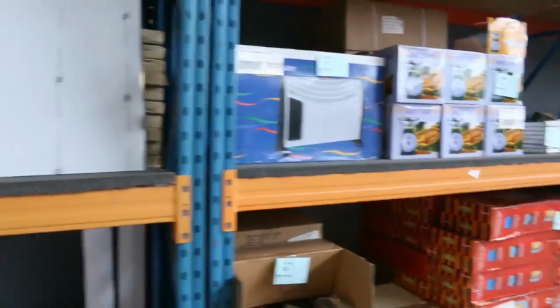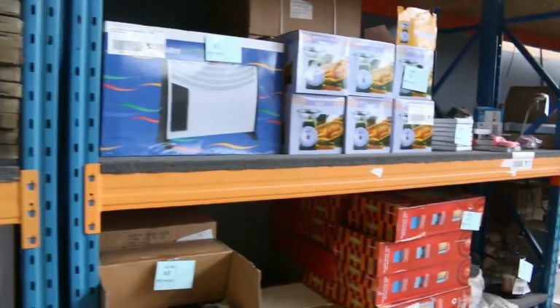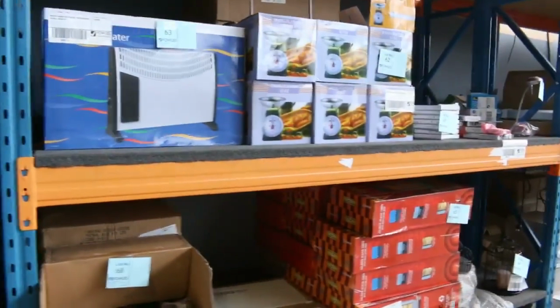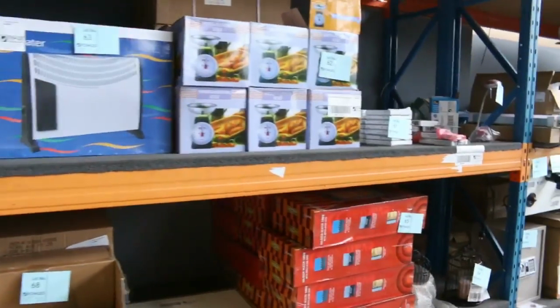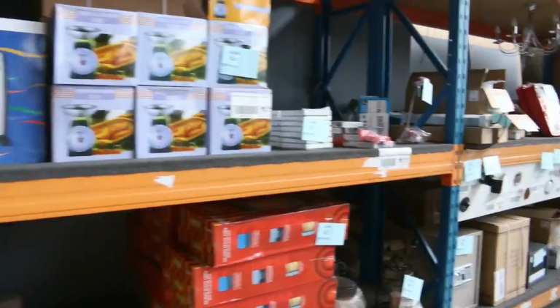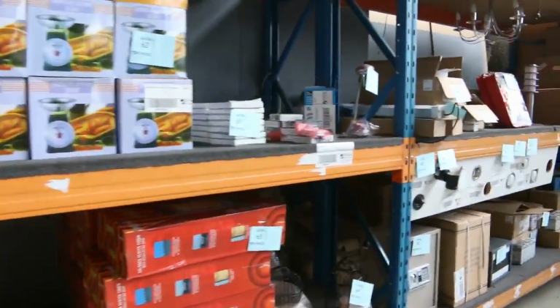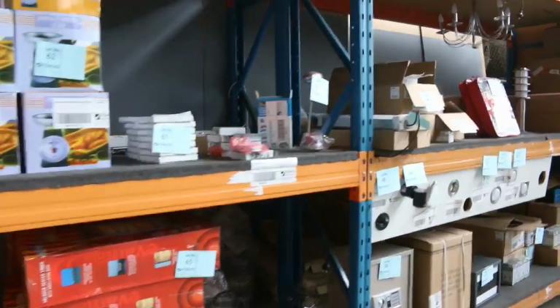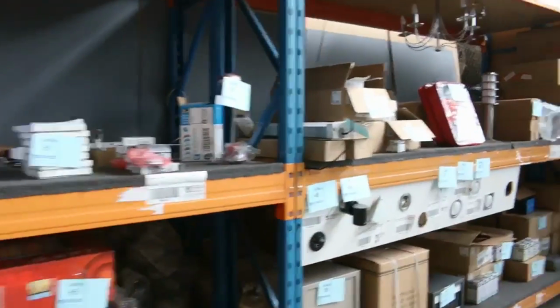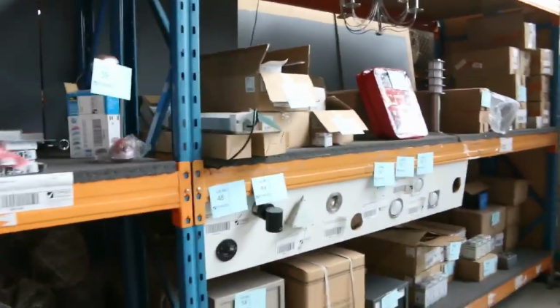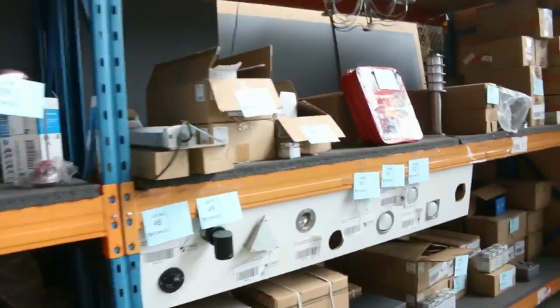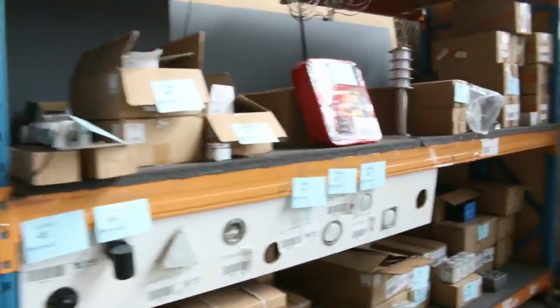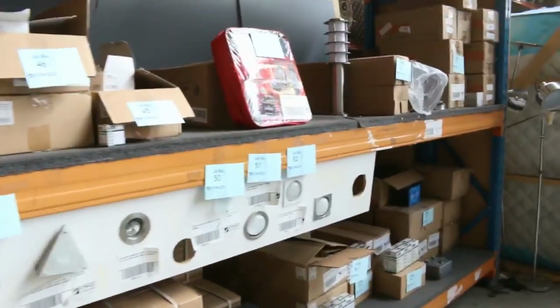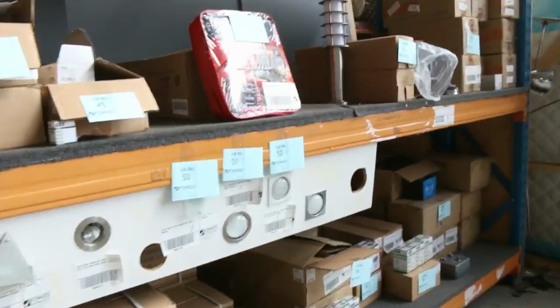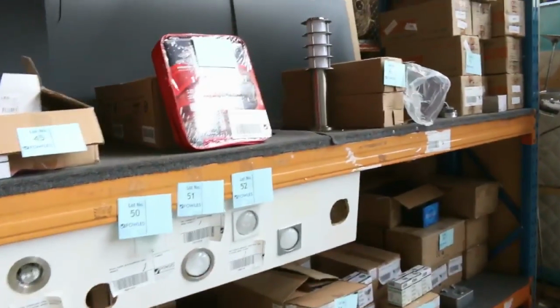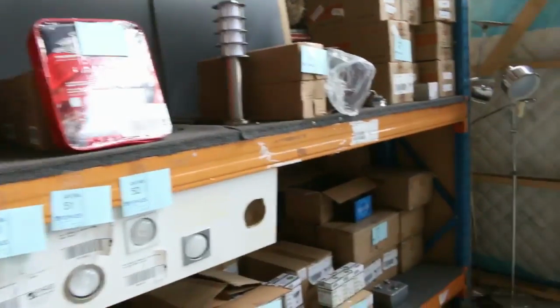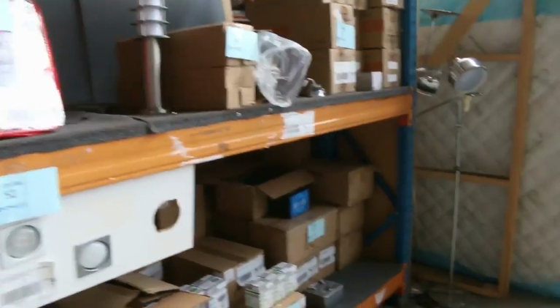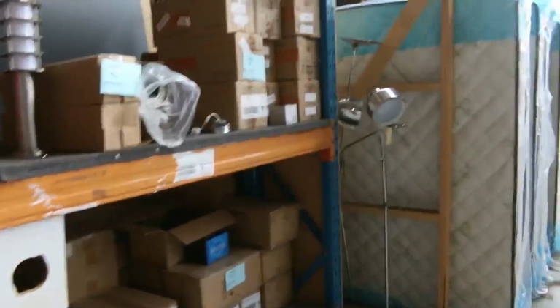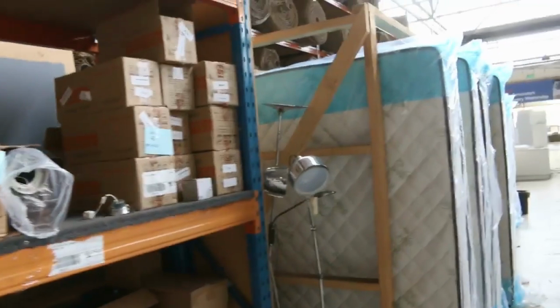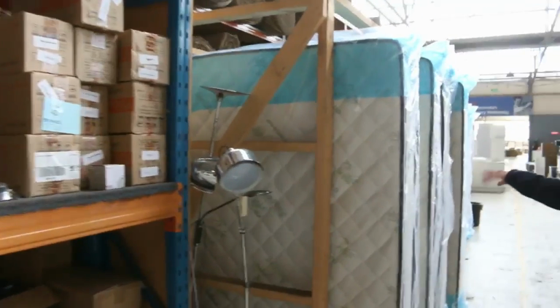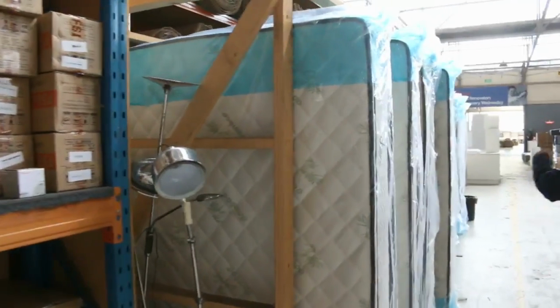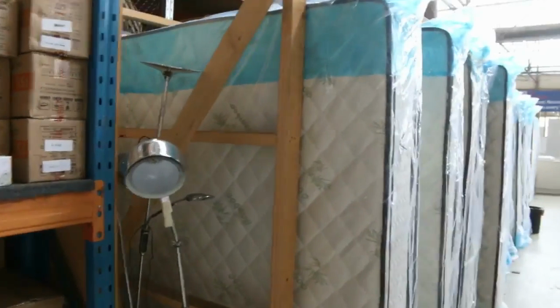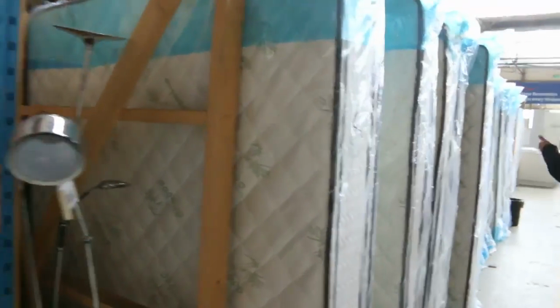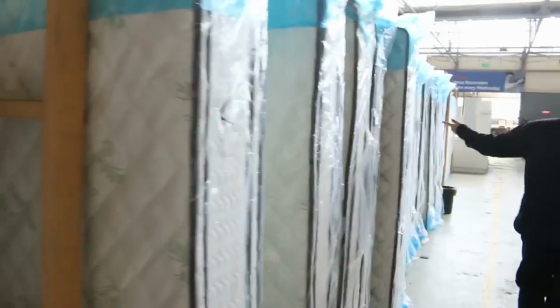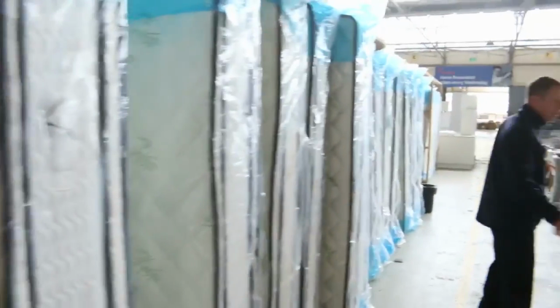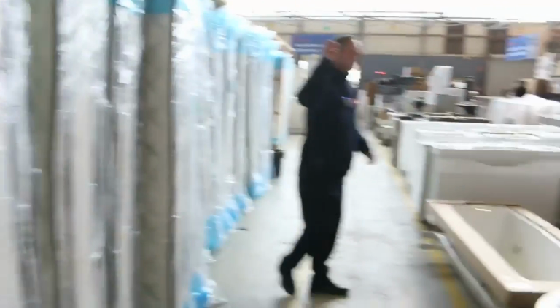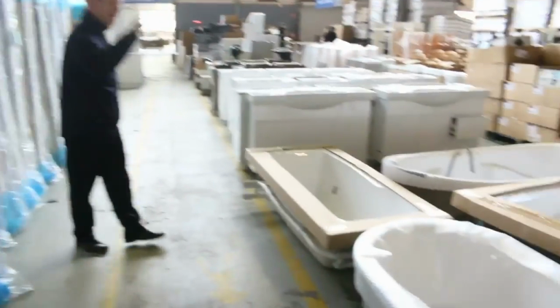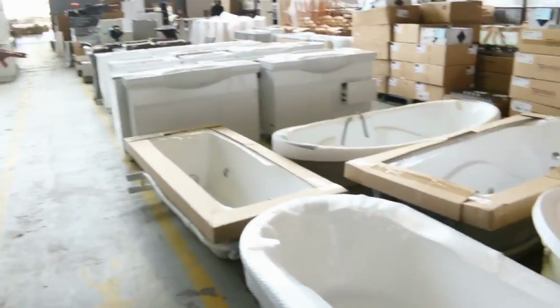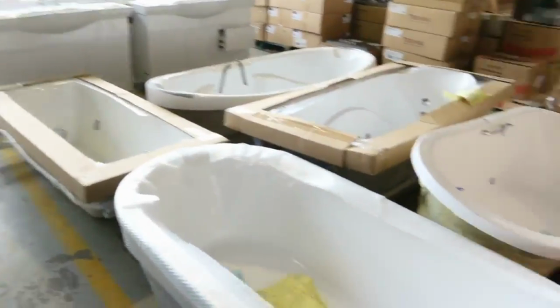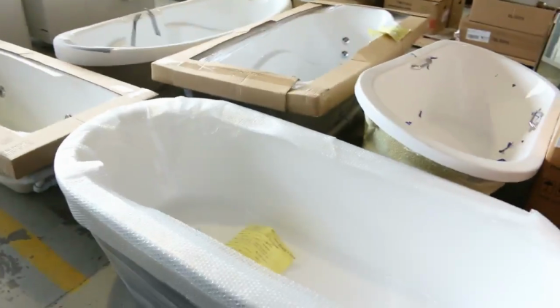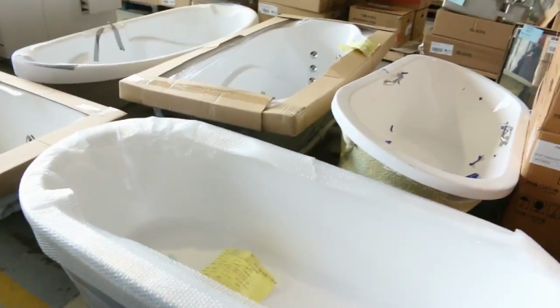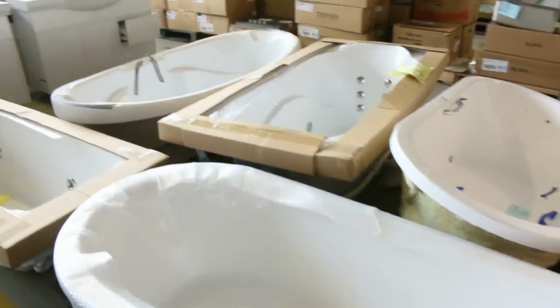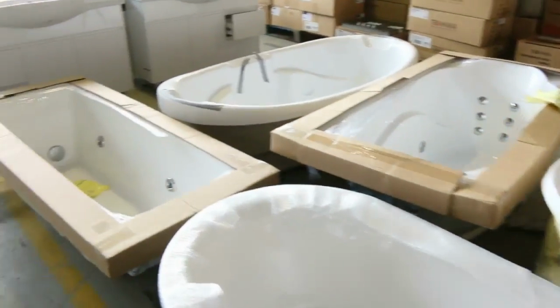Moving through now, more homewares to the left, a little bit of lighting as well — I can see downlights and LED globes. Lots of mattresses, heaps and heaps of mattresses in both king size and queen size. More baths and more spa baths there as well — beautiful spa baths.